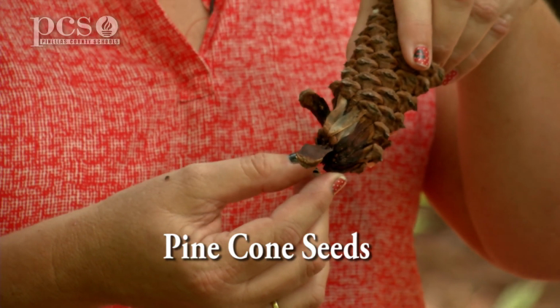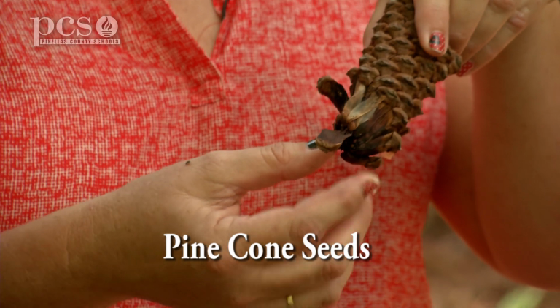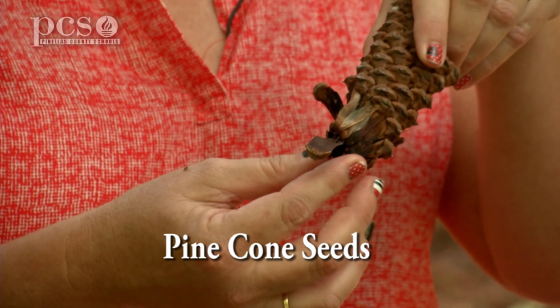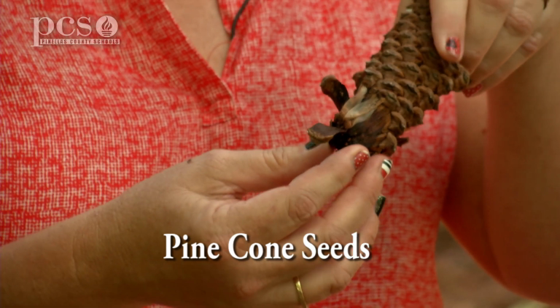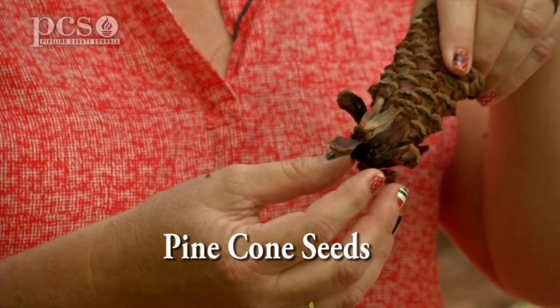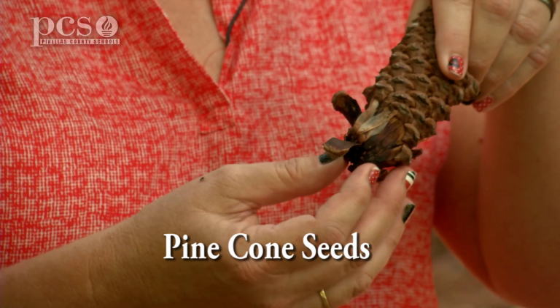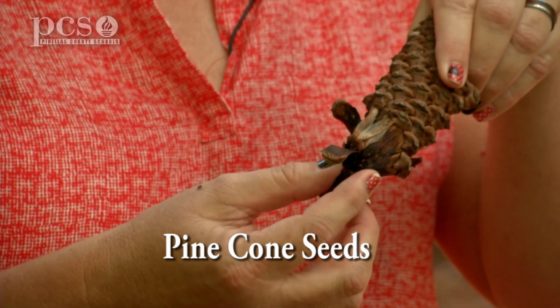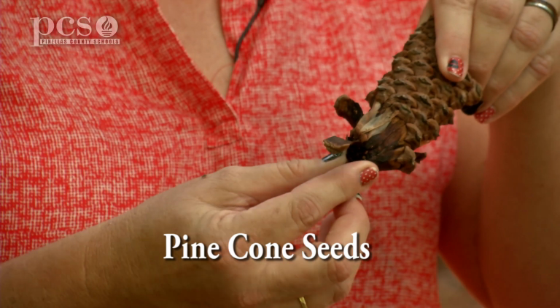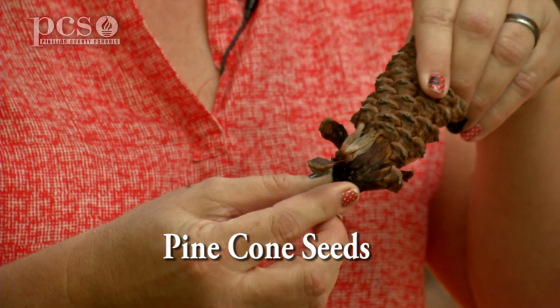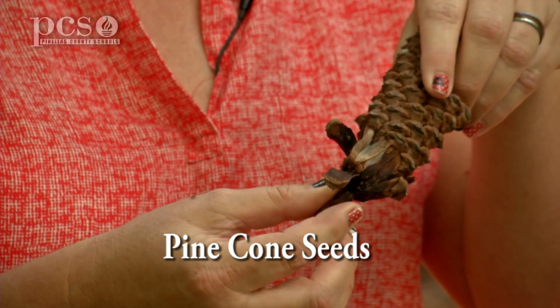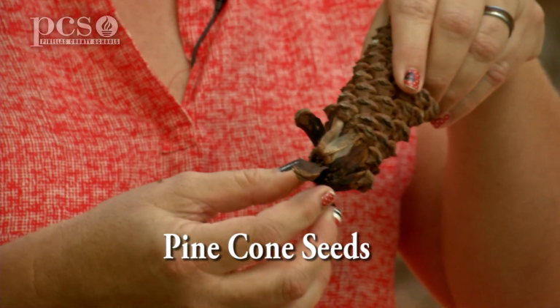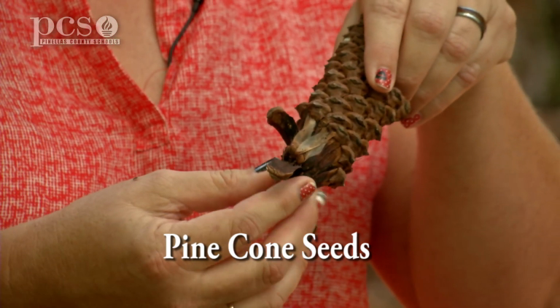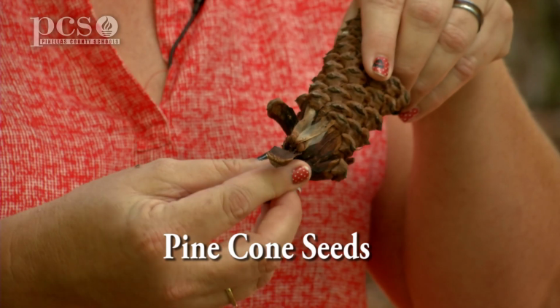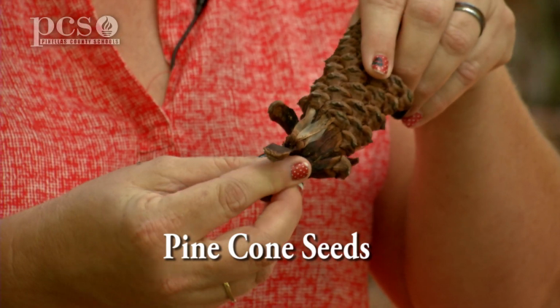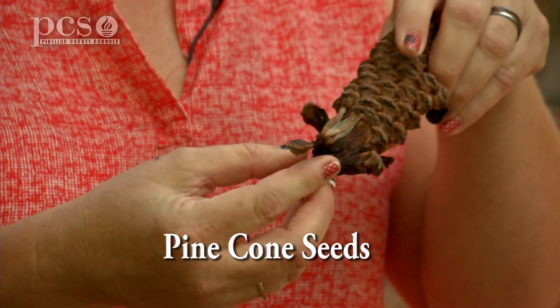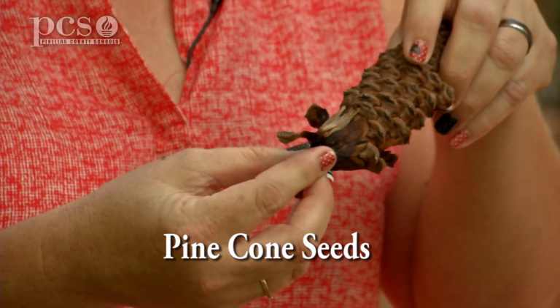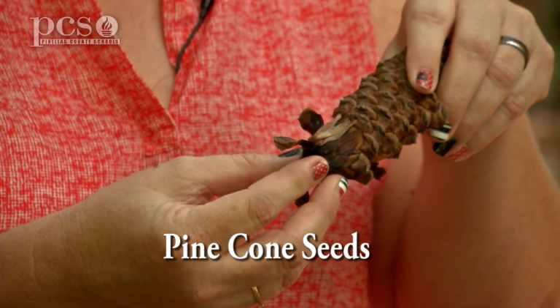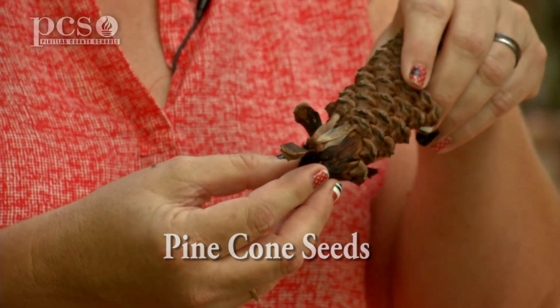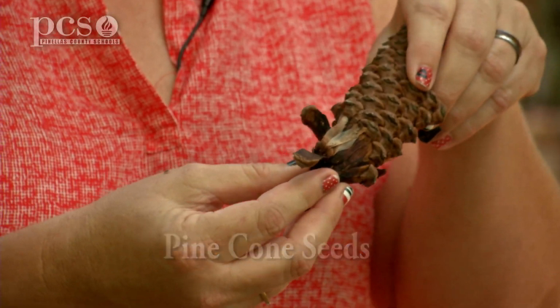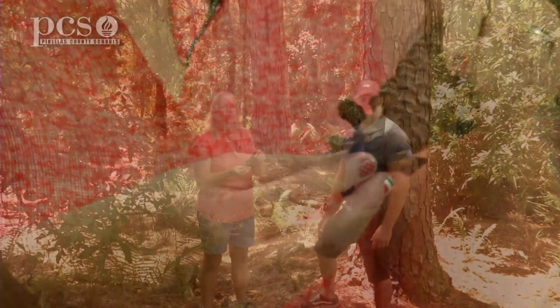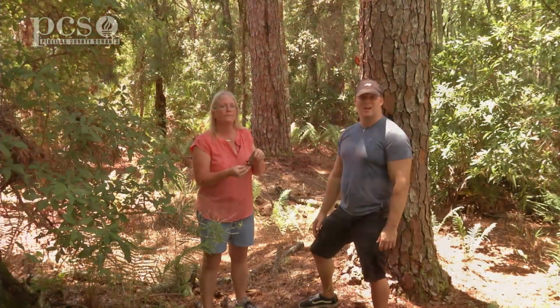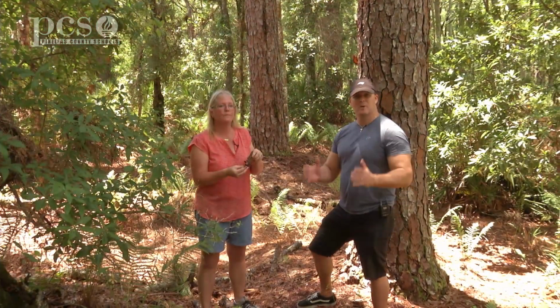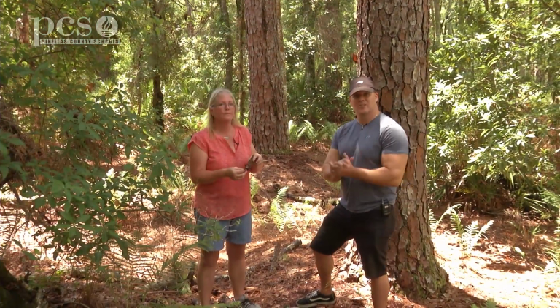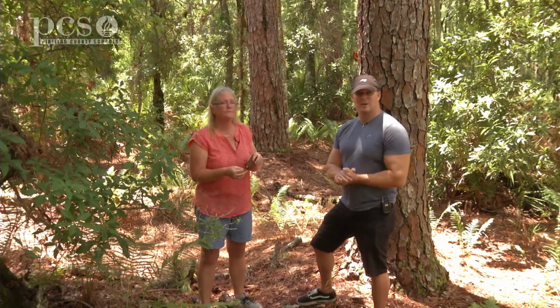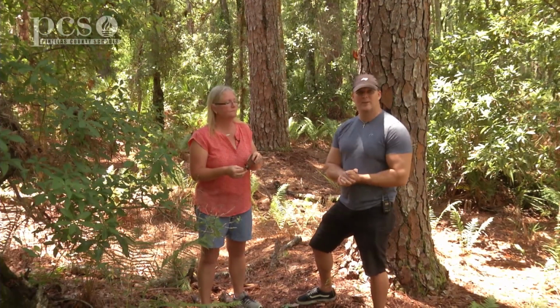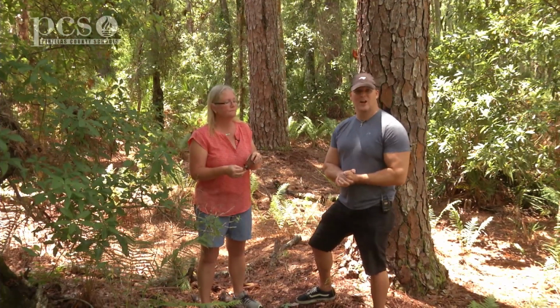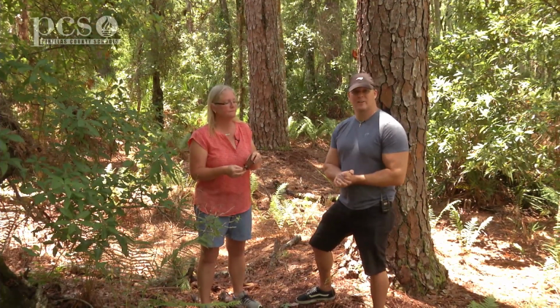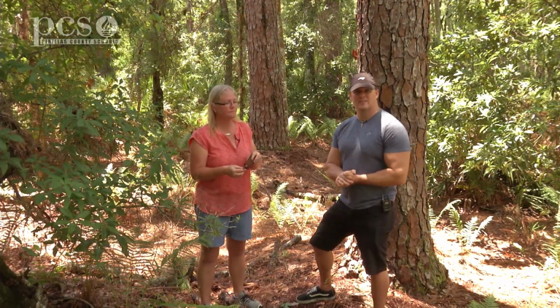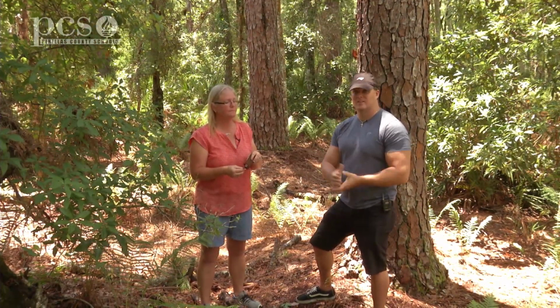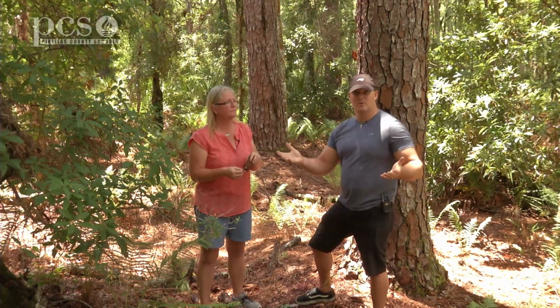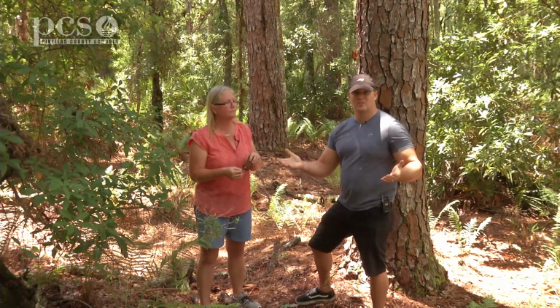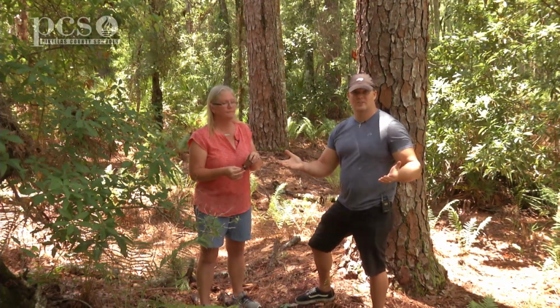That wing-like part helps the seed move — the wind can carry it, animals can pick it up on their fur, squirrels love to eat those seeds, and water can carry it too. I hope everybody has learned a lot about flowering and non-flowering plants. Come out to the park and check it out yourself. We'll see you next time.